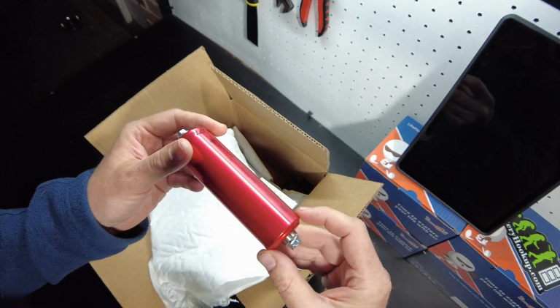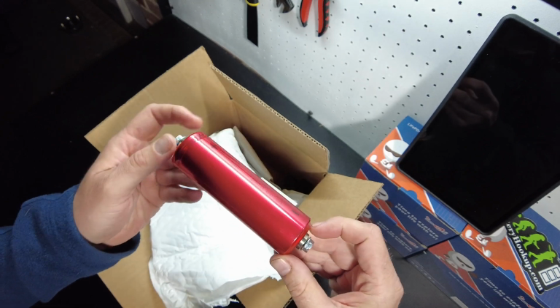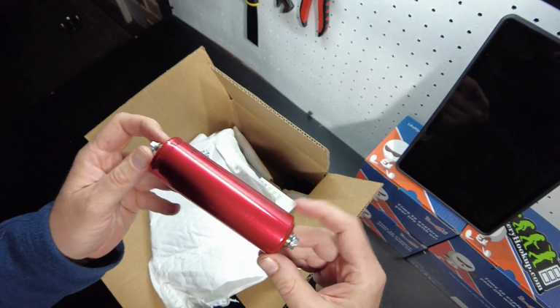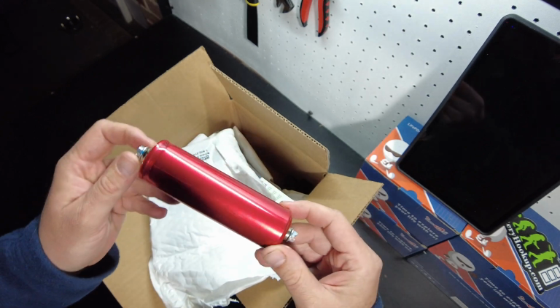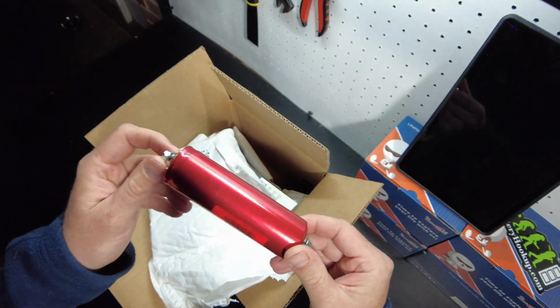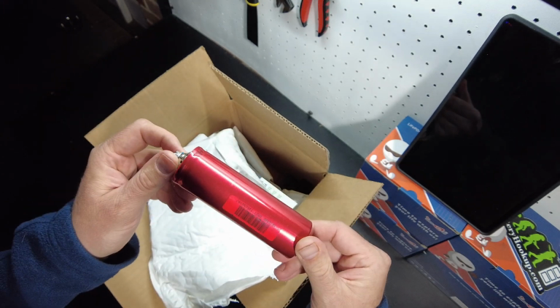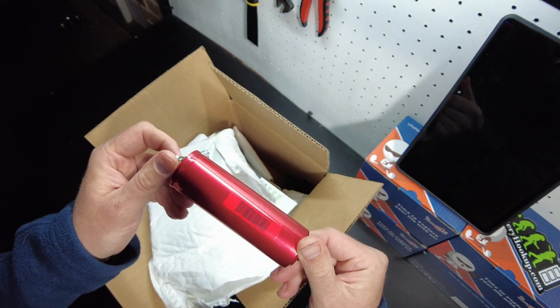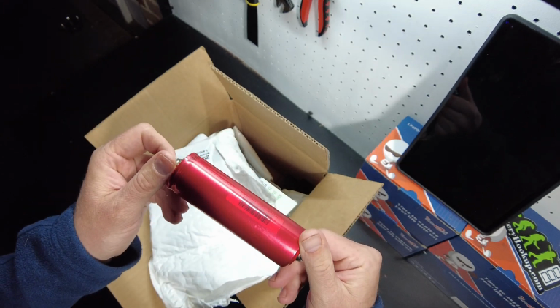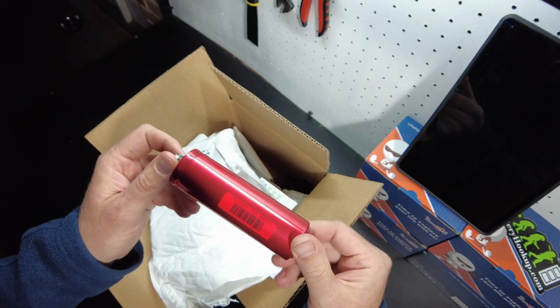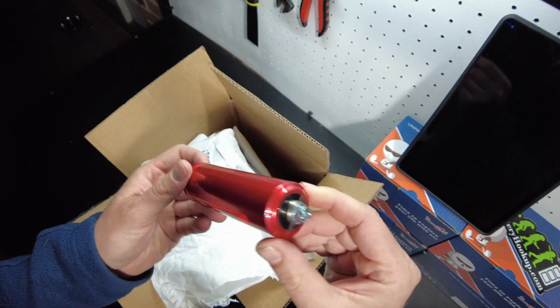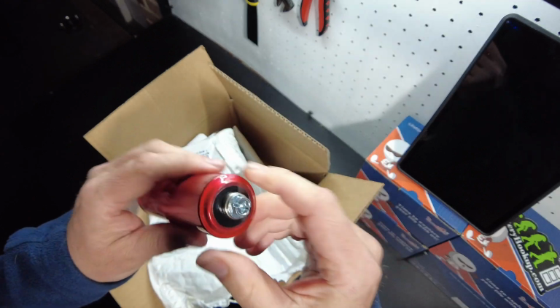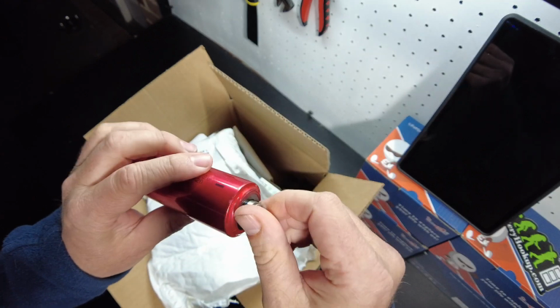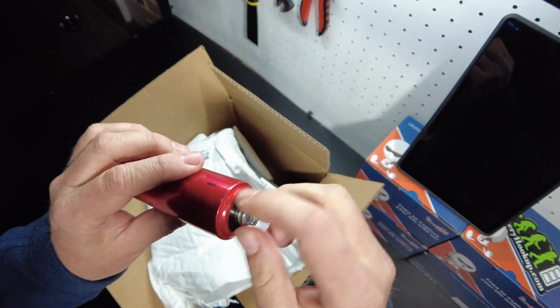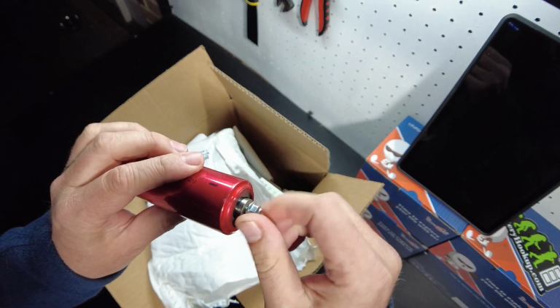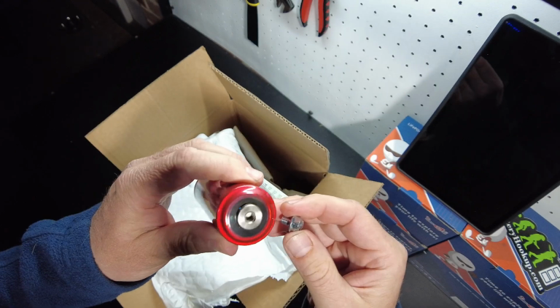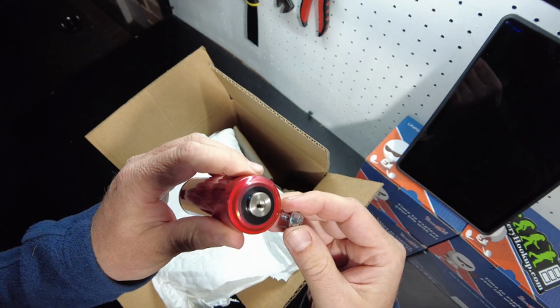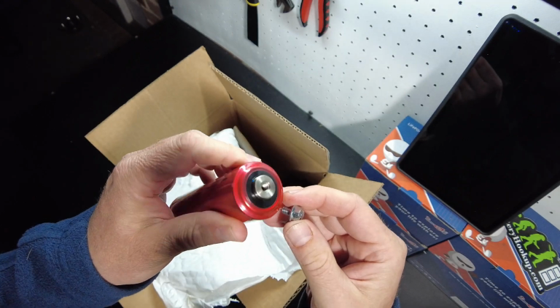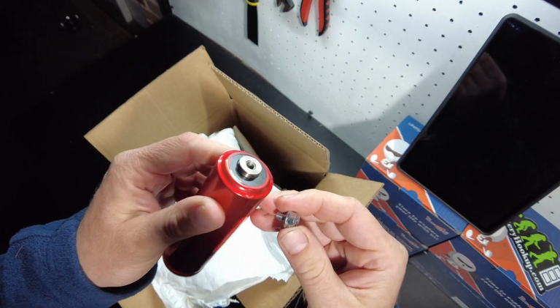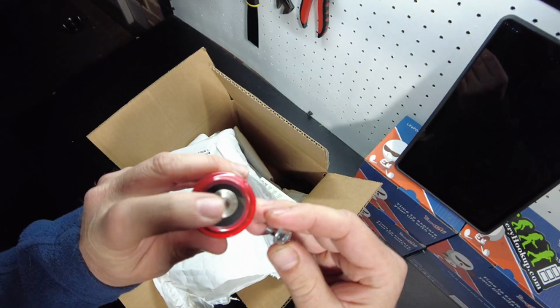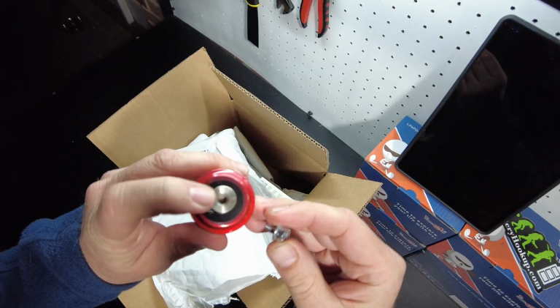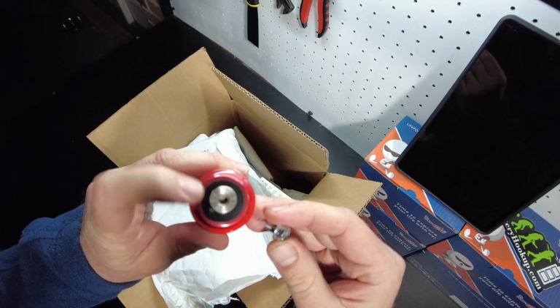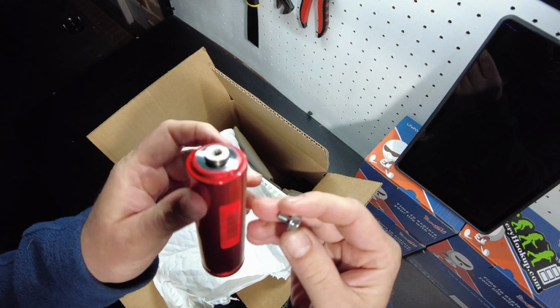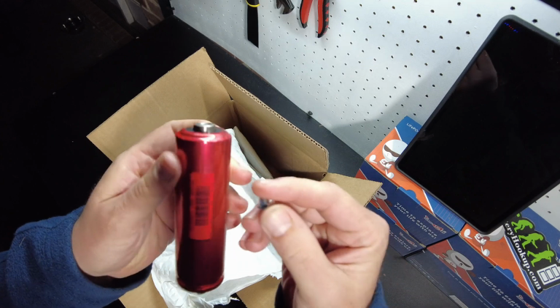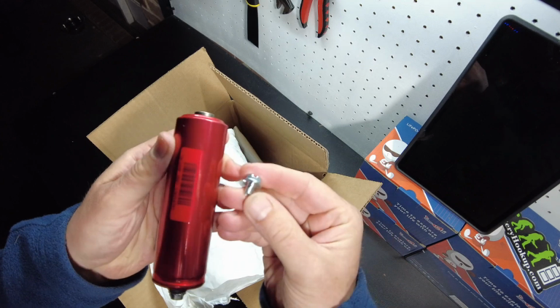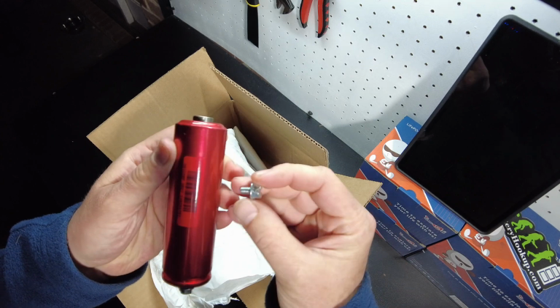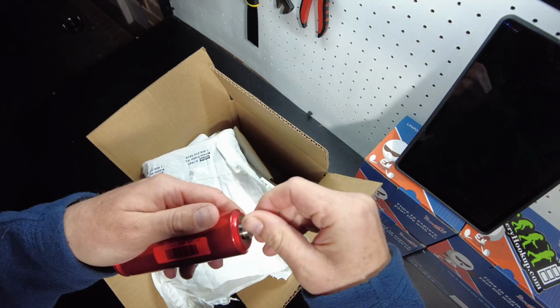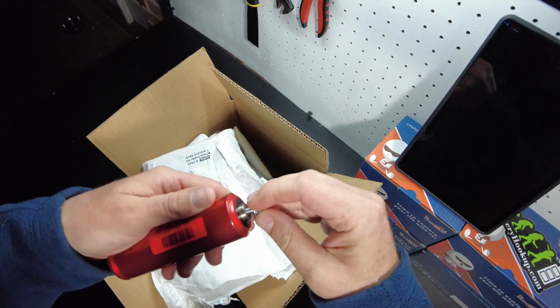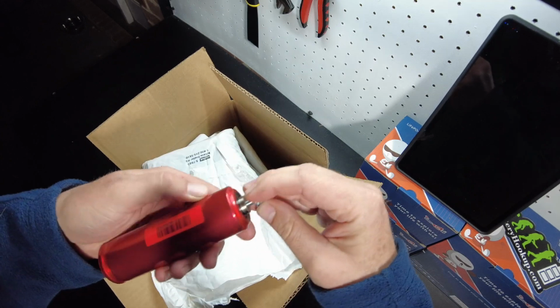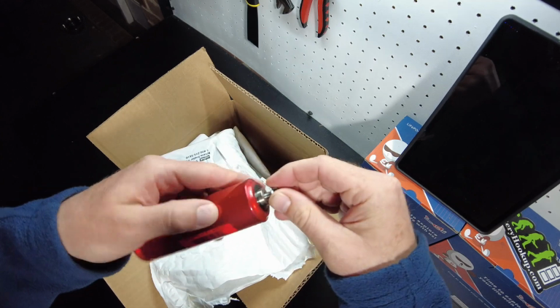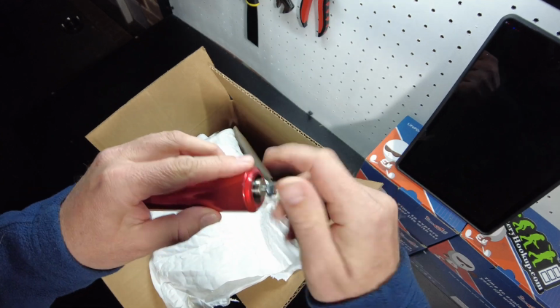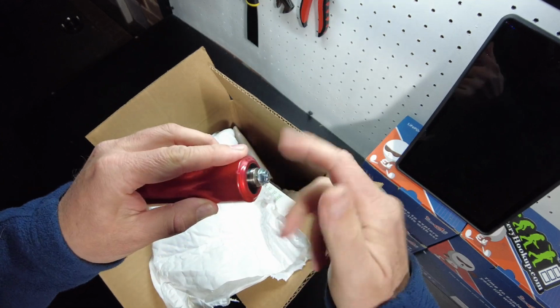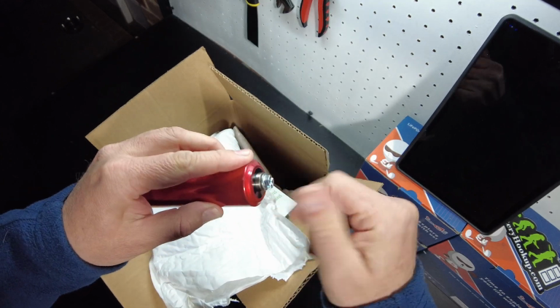These are supposed to be used cells but there's not a scratch on them. It looks new — not dirty, no tarnish or anything on the terminals.